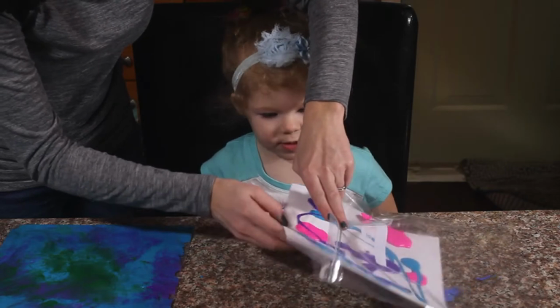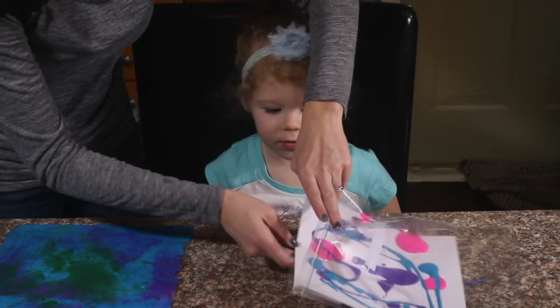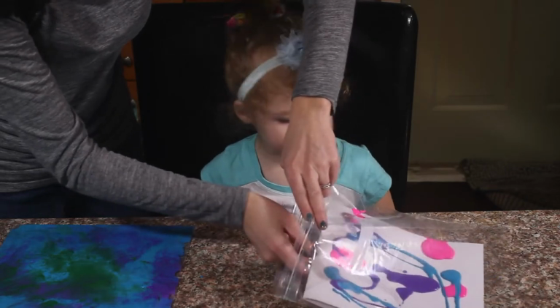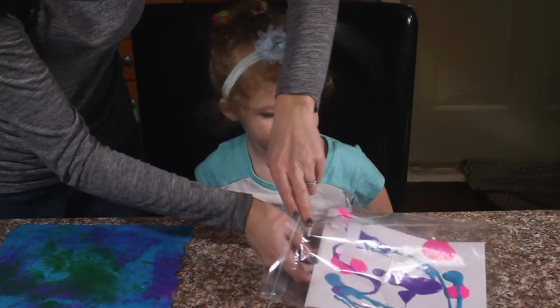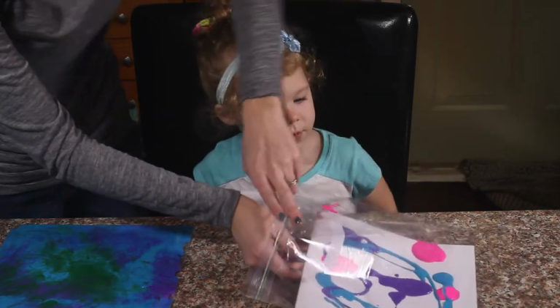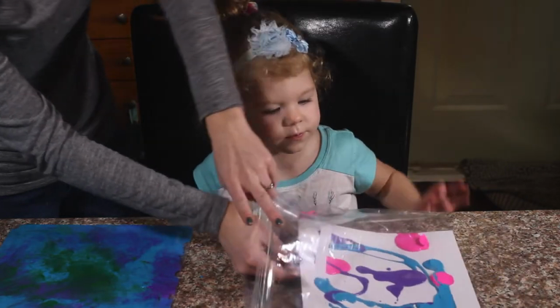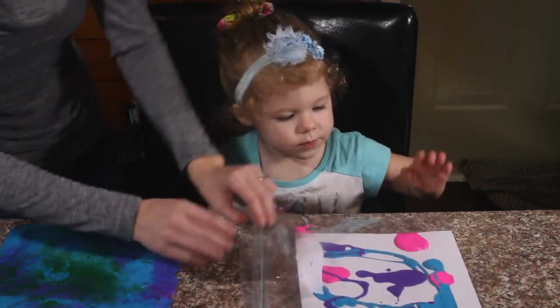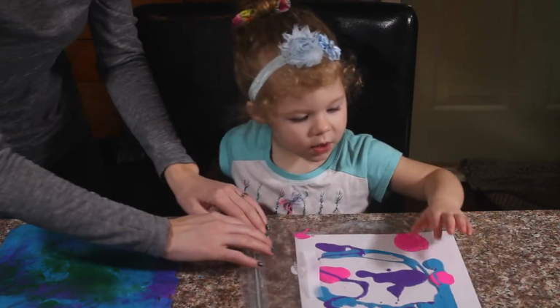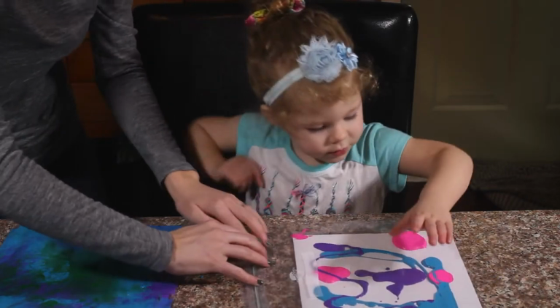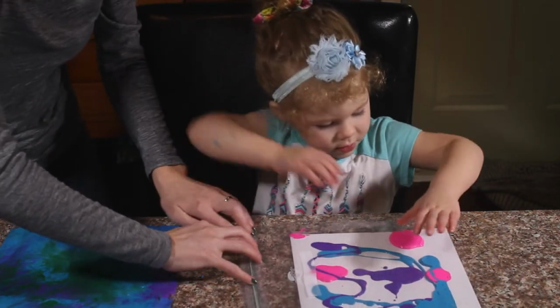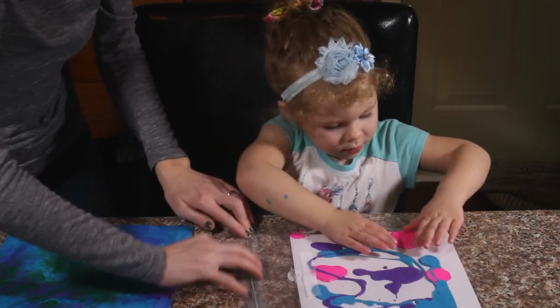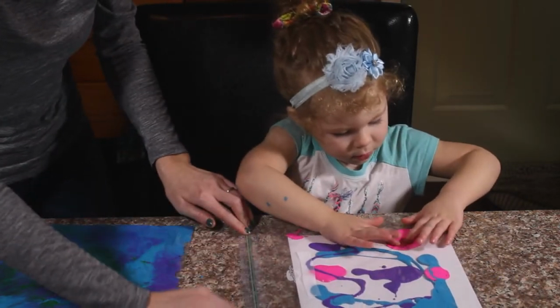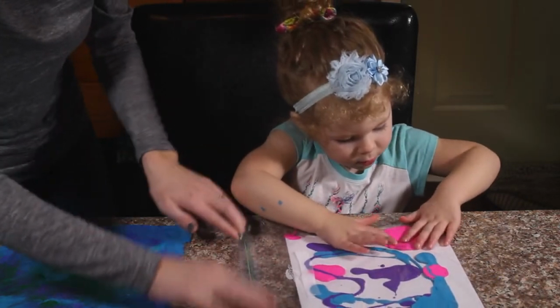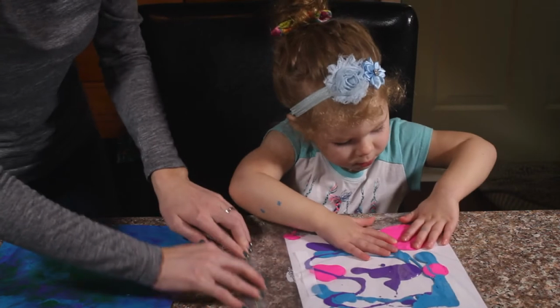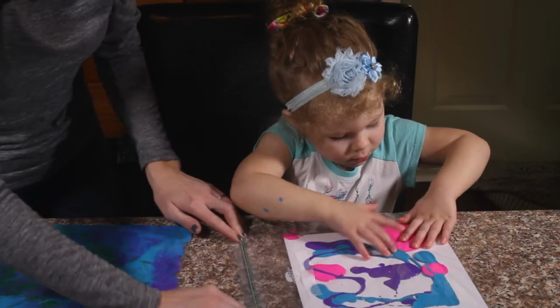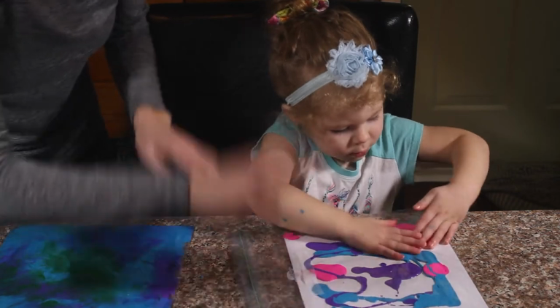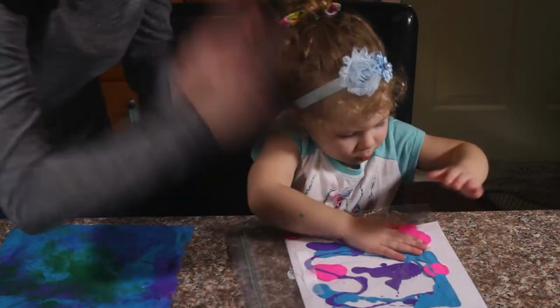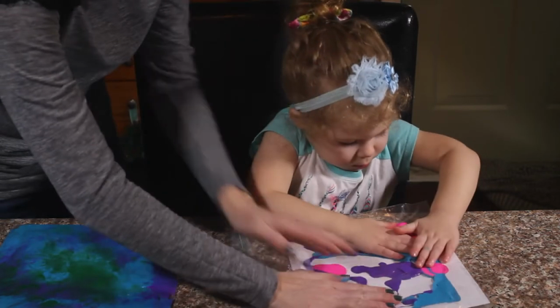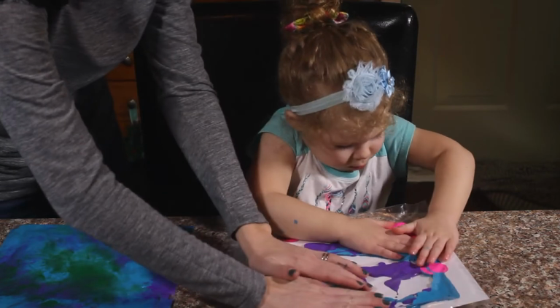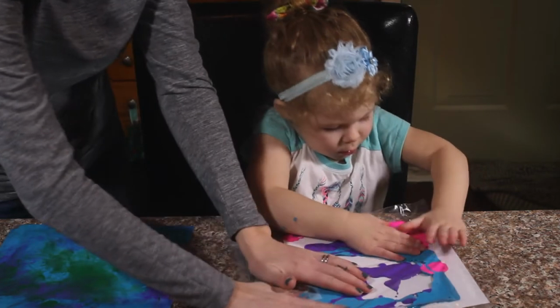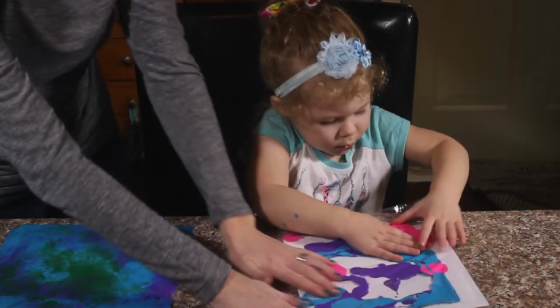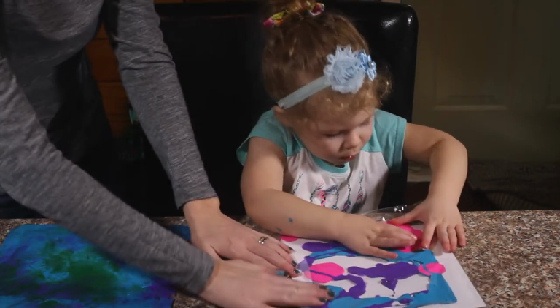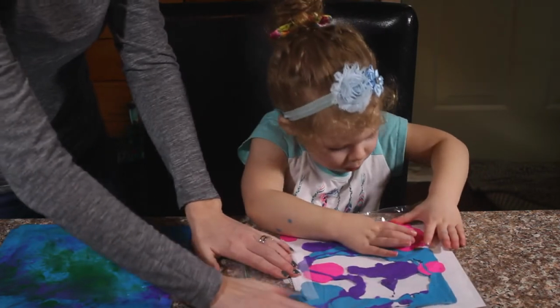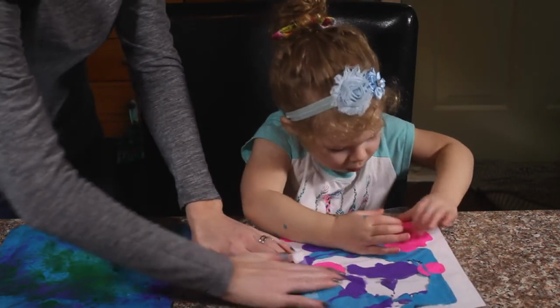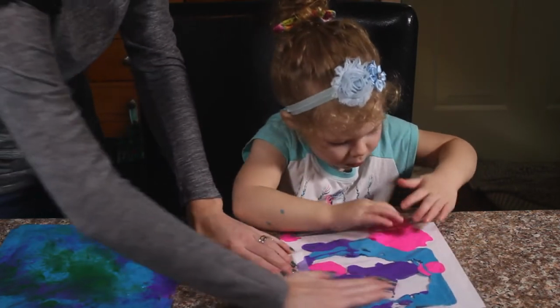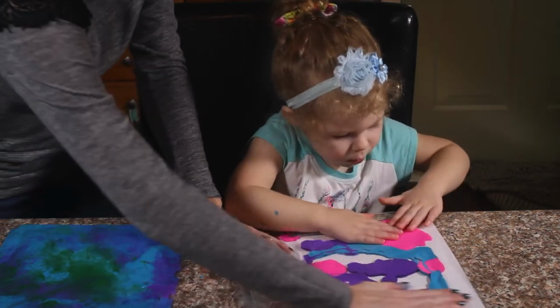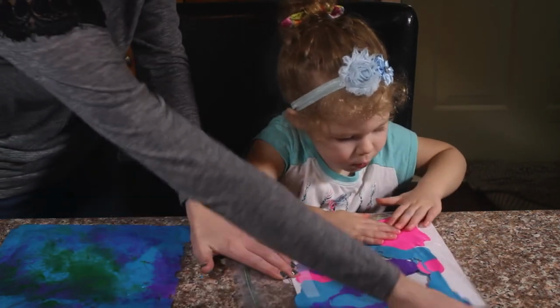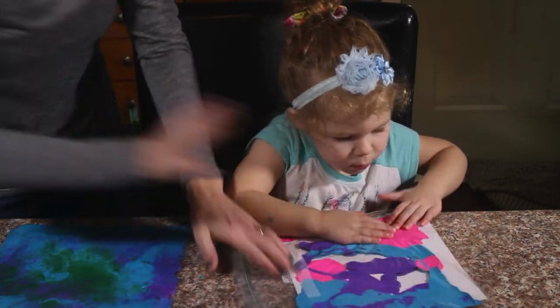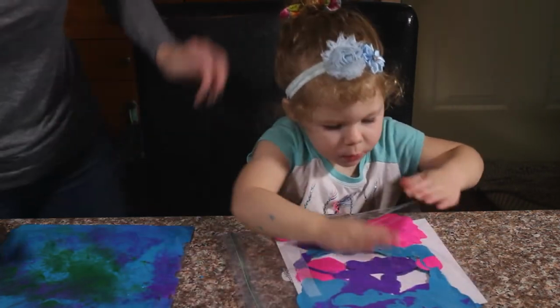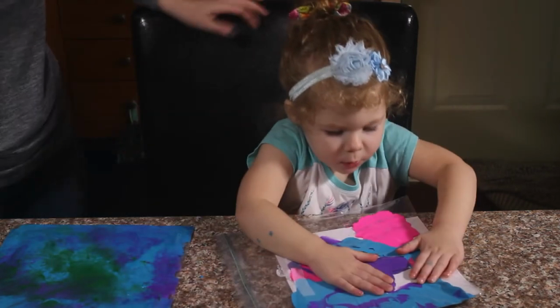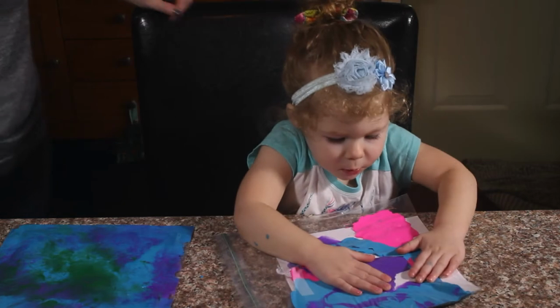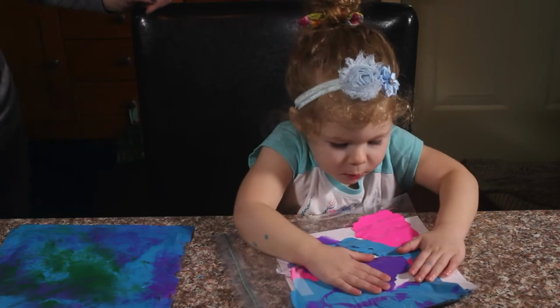Make sure you lift up the side of your bag so that it doesn't smear — yeah, we don't want it to smear. Zip it up and let your kids smush it down, do whatever they want to do to cover that sheet of paper.